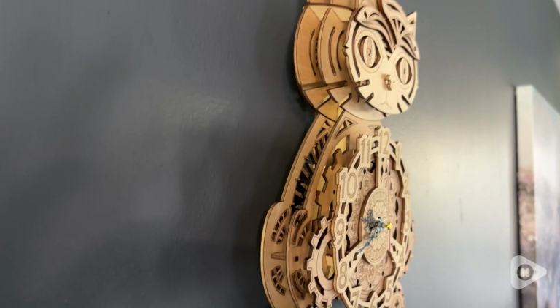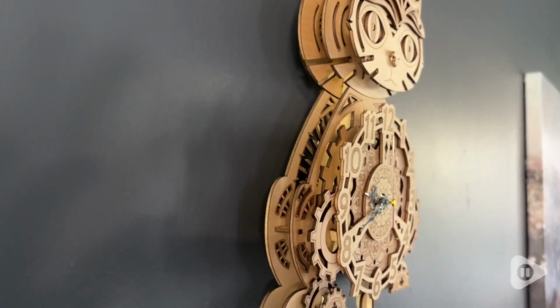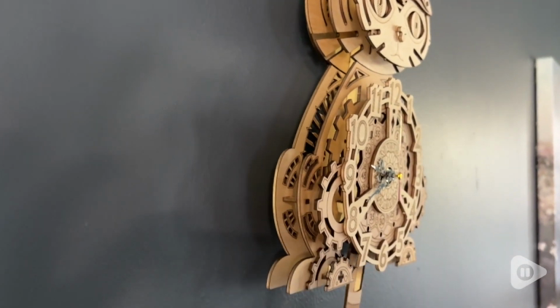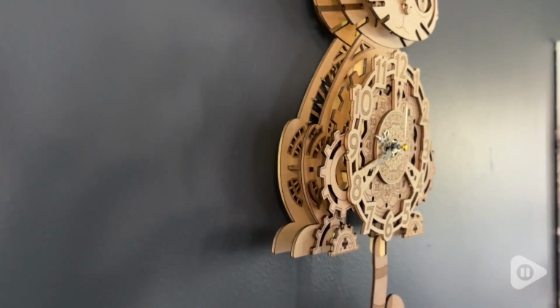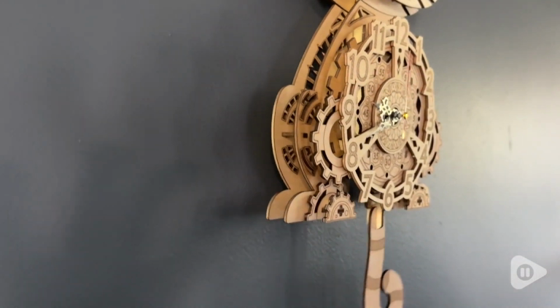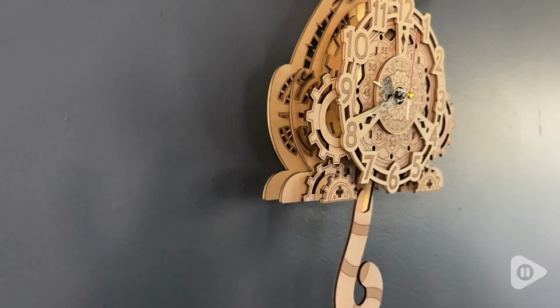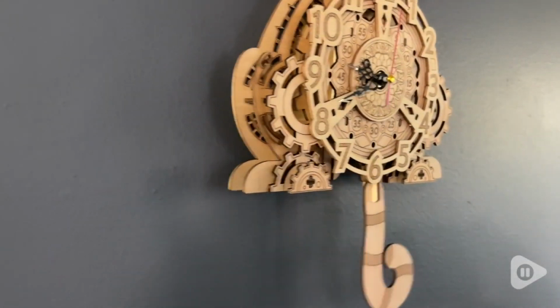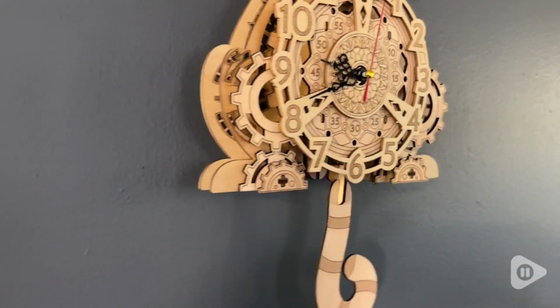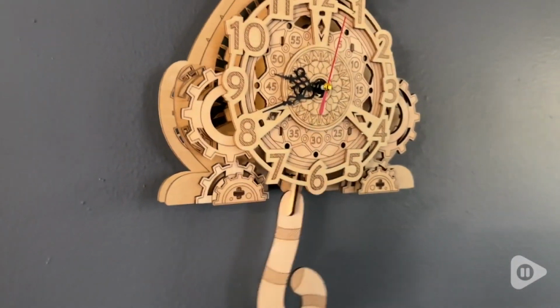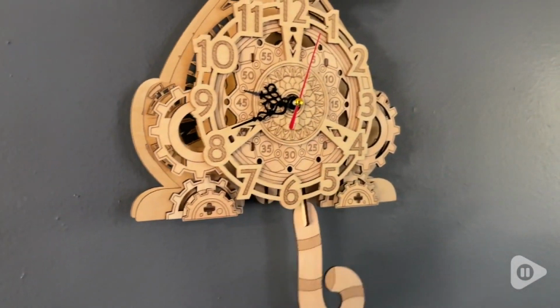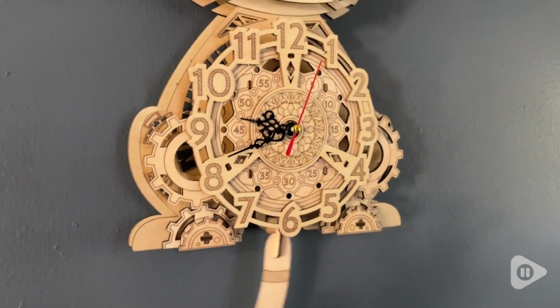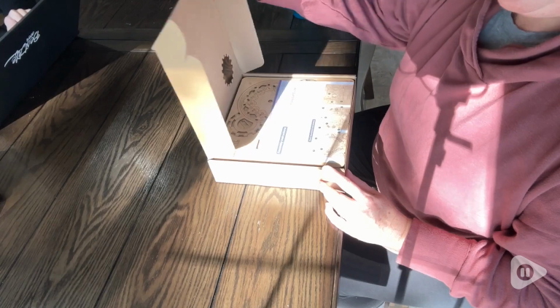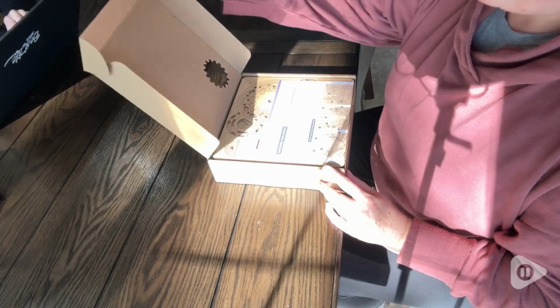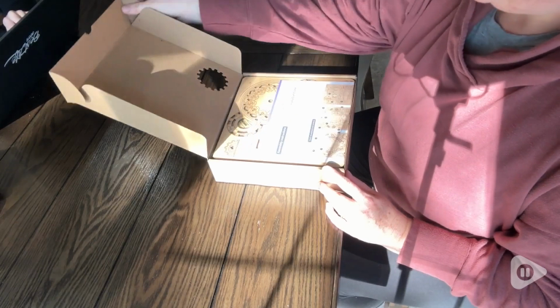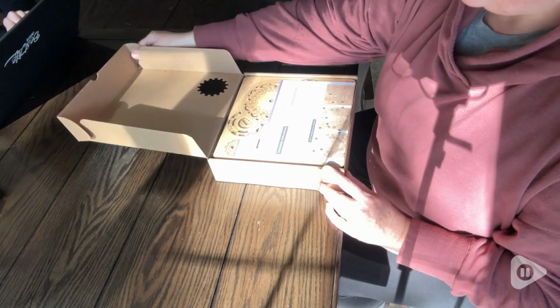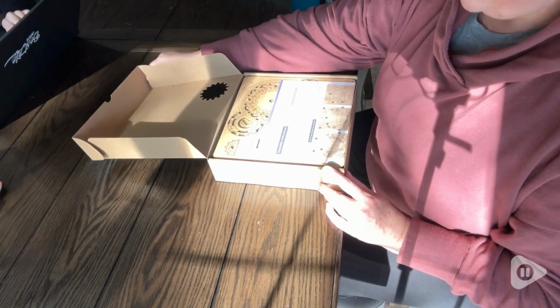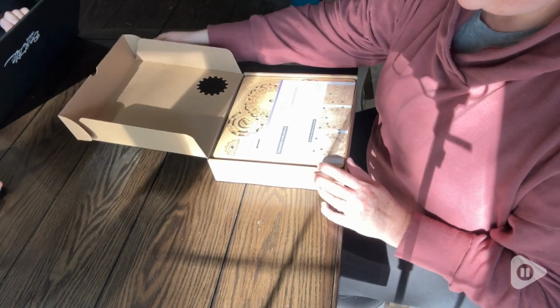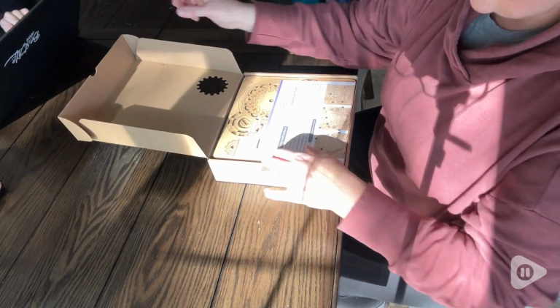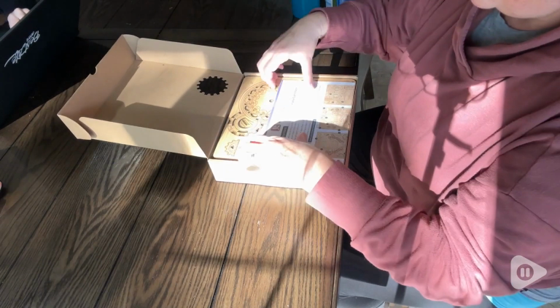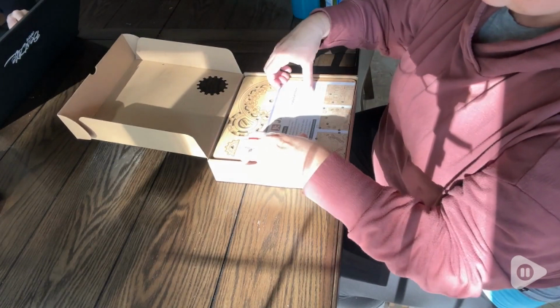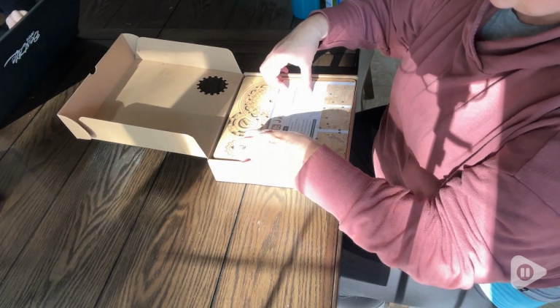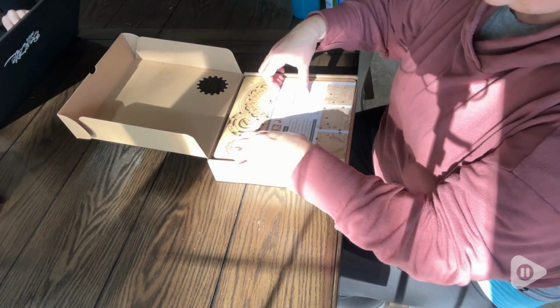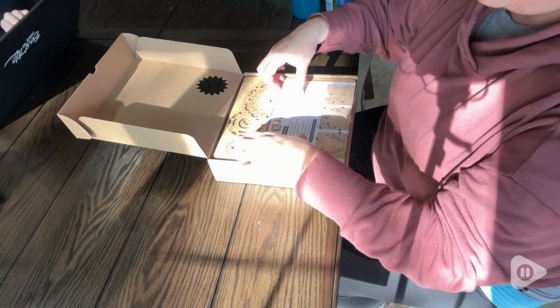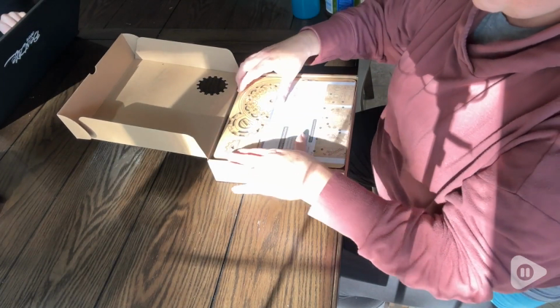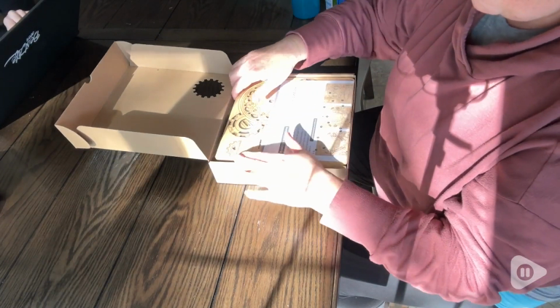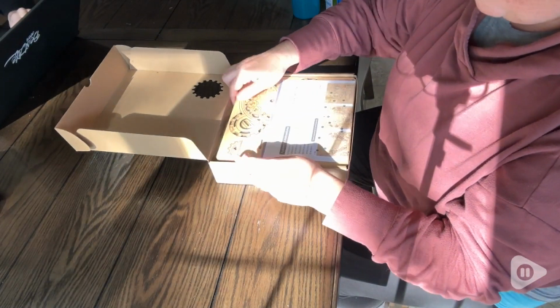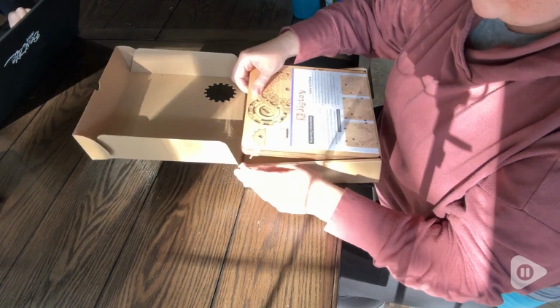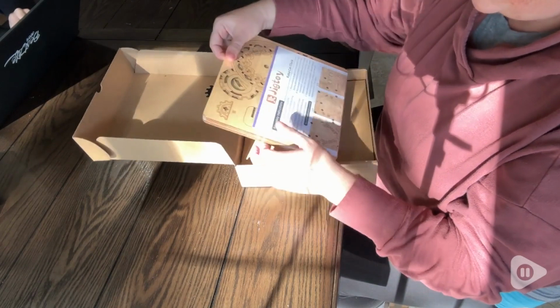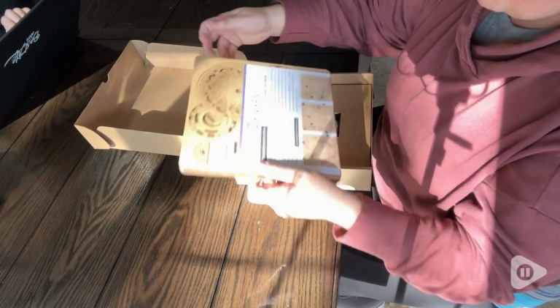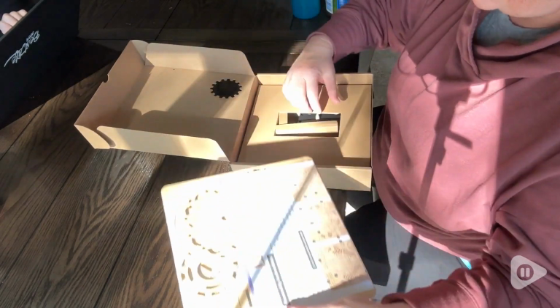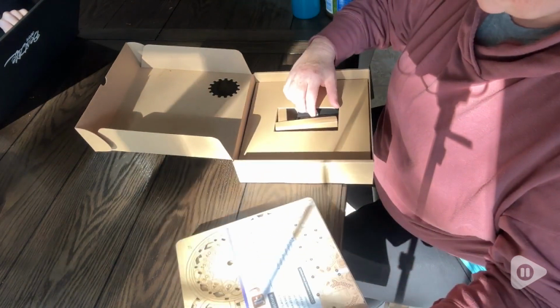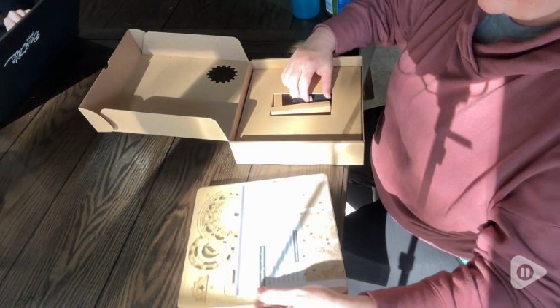I had so much fun putting this 3D puzzle together. This company also makes a bulldog puzzle and I can't wait to try it. My only problem is wondering where I'm going to put all these clocks.